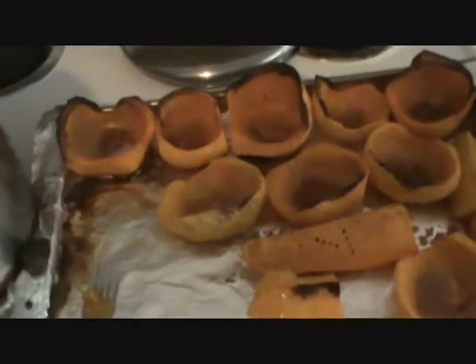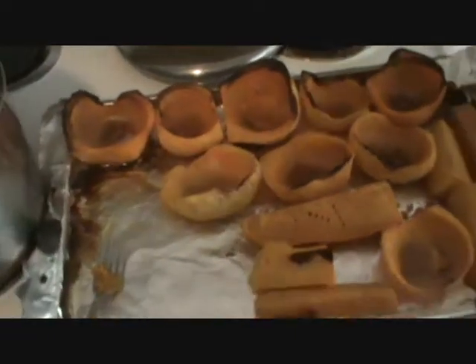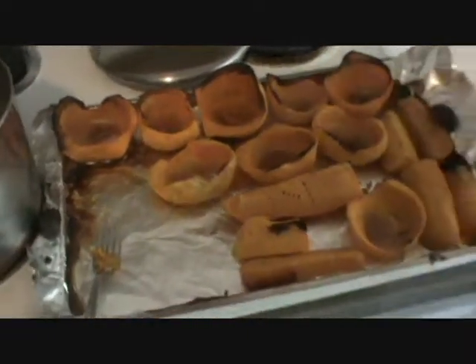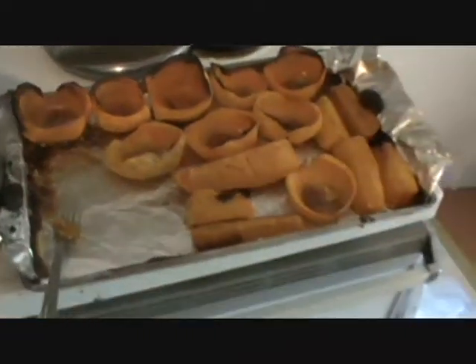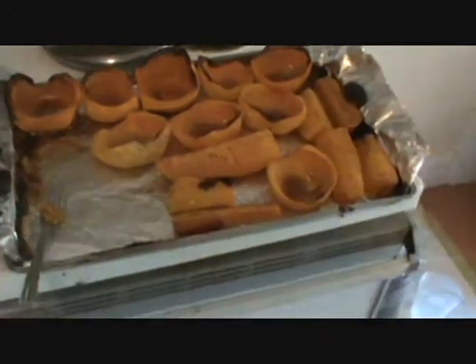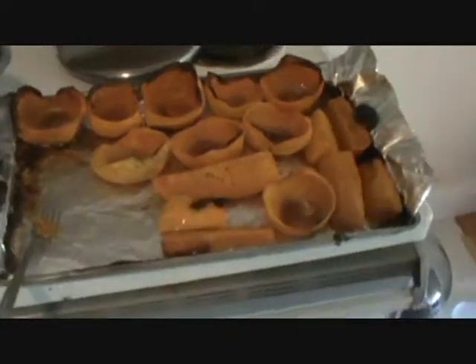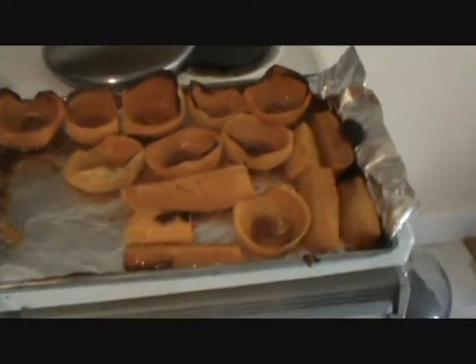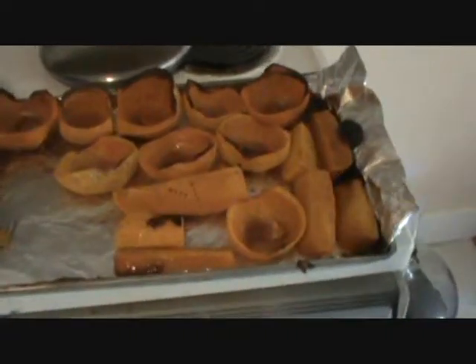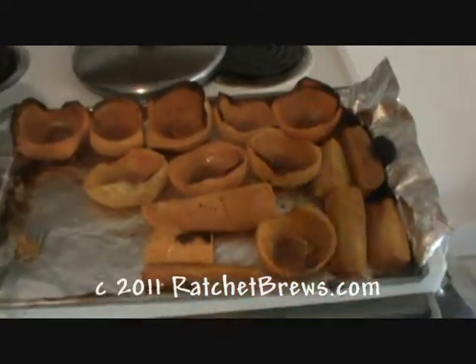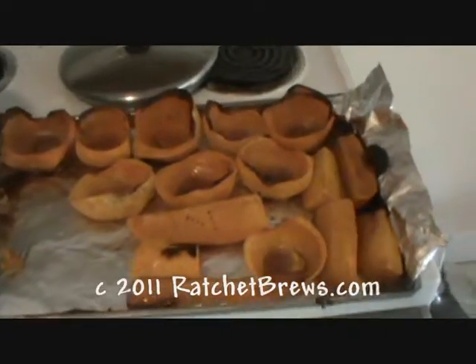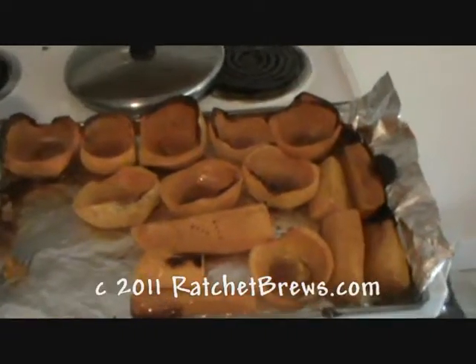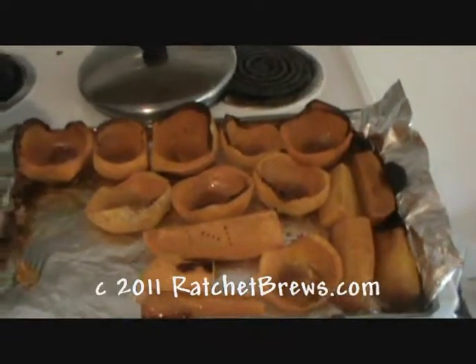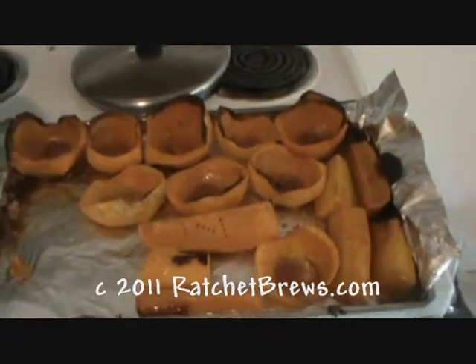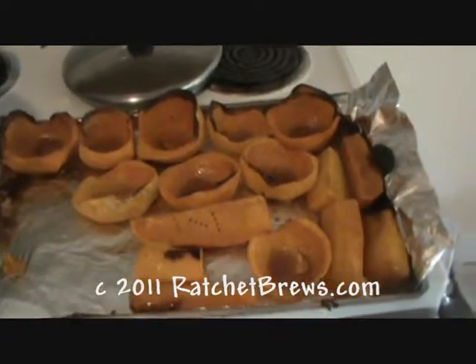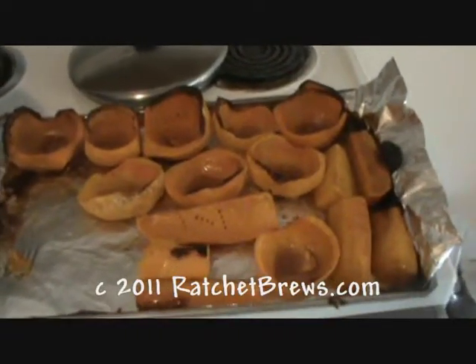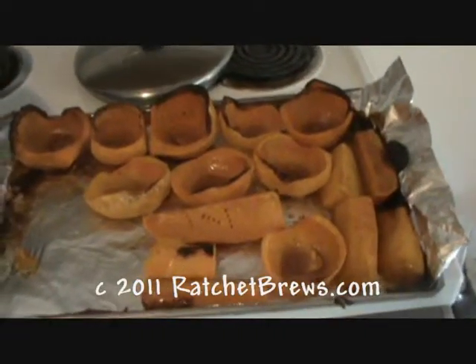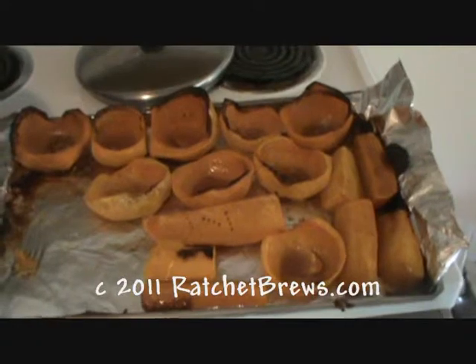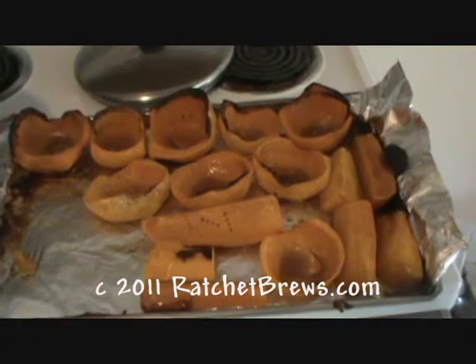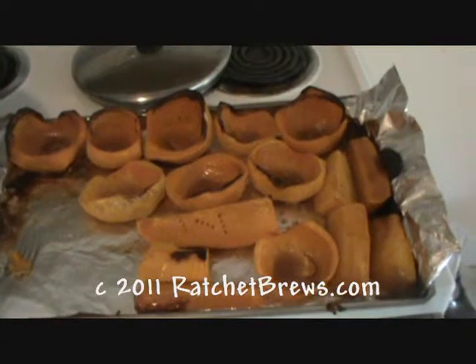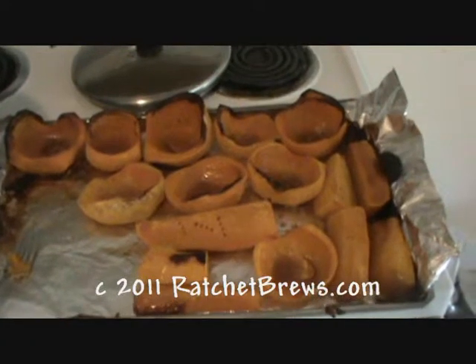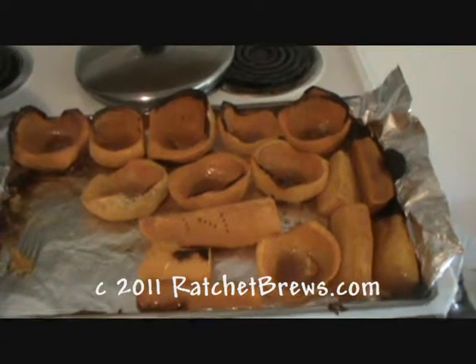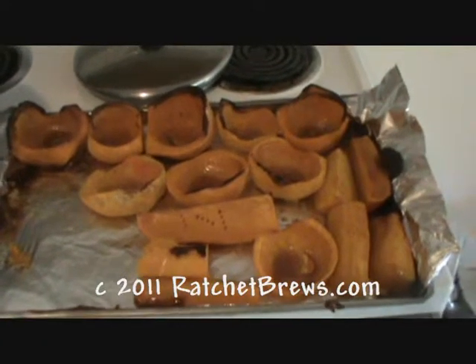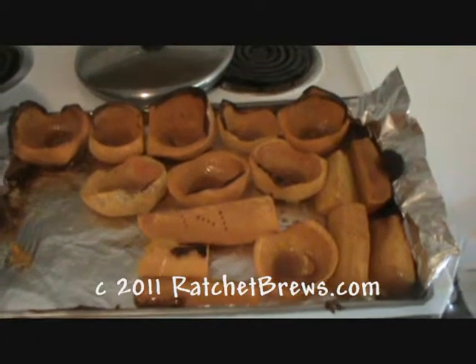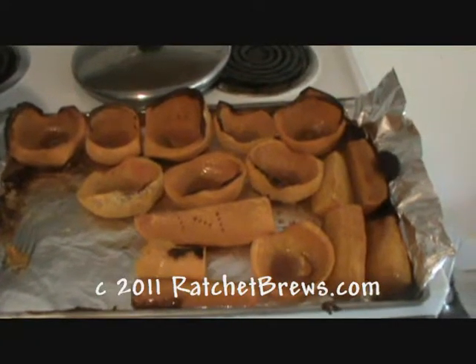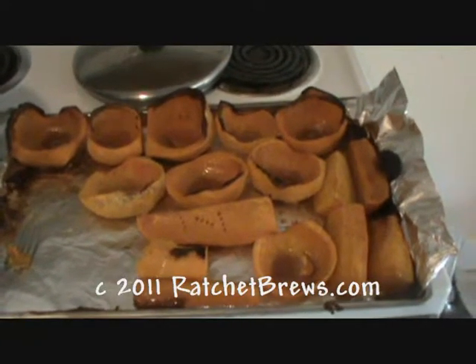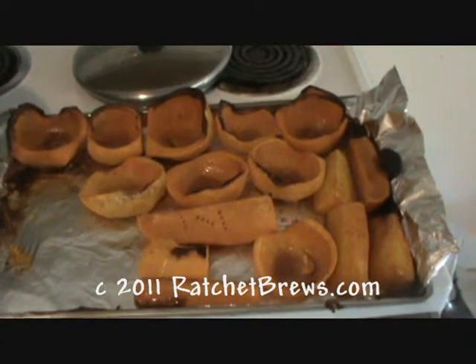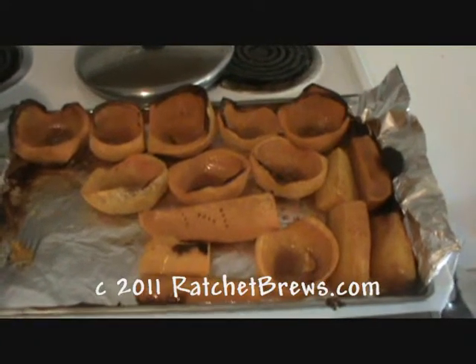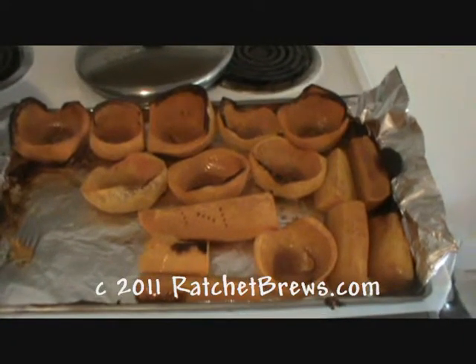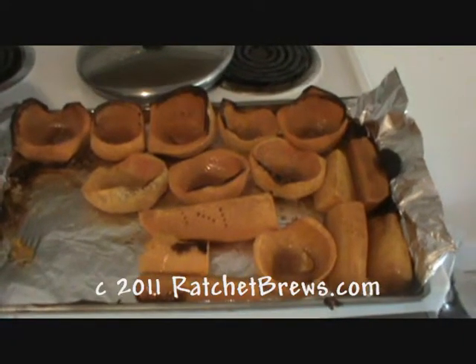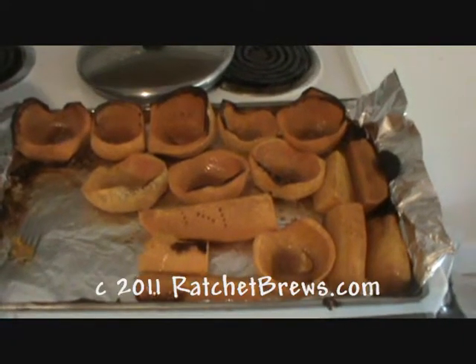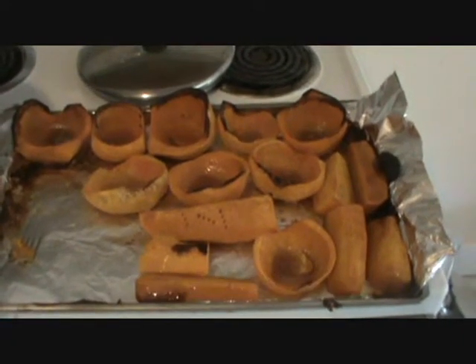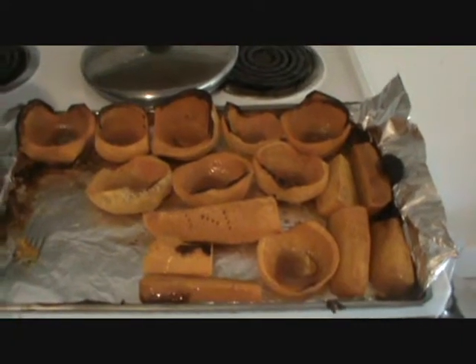The next part, of course, is the actual brewing of it. So part one is done, and I'll be back to show you what we do next.